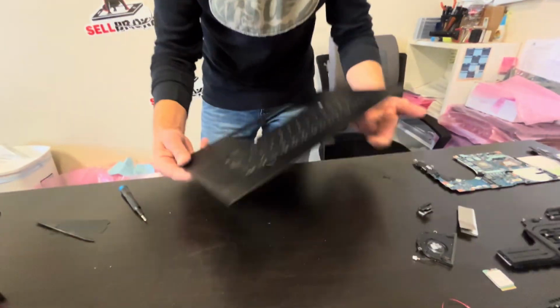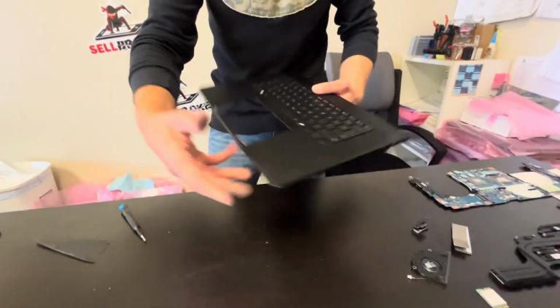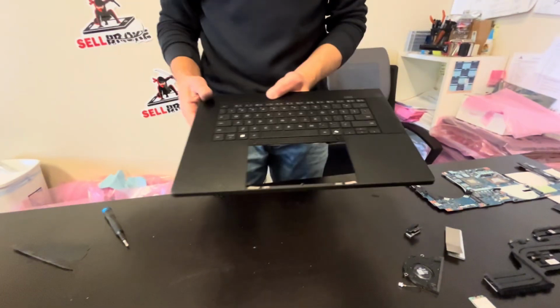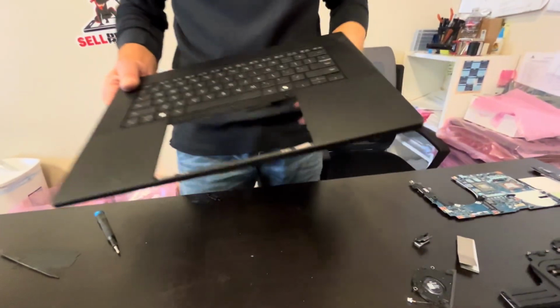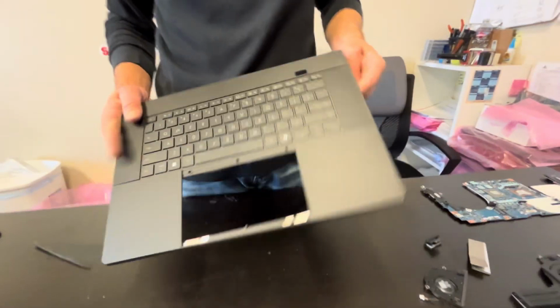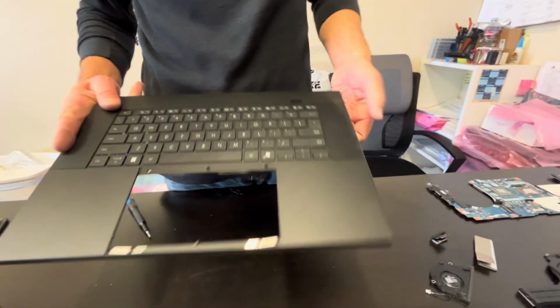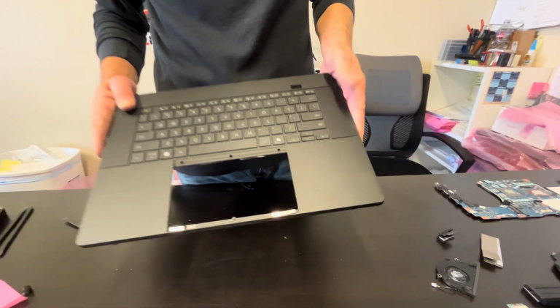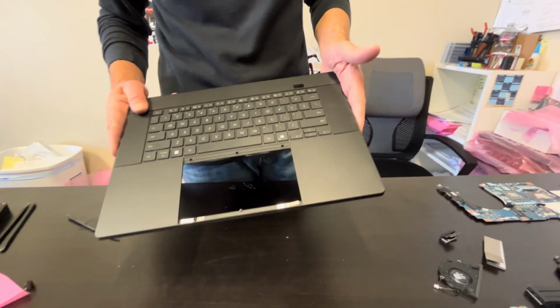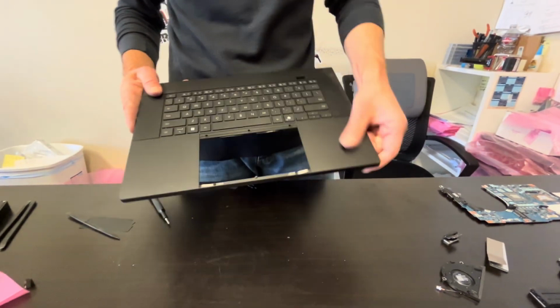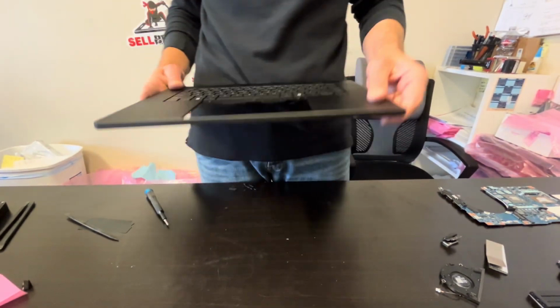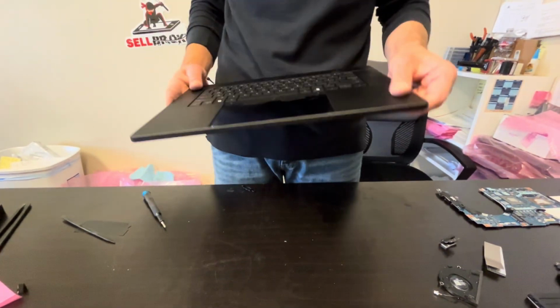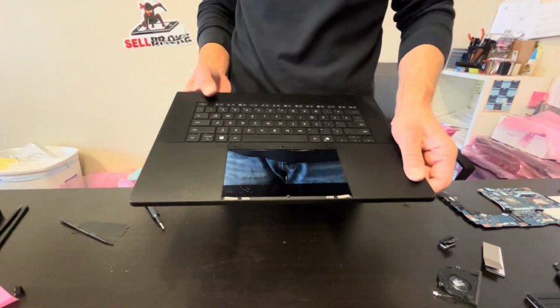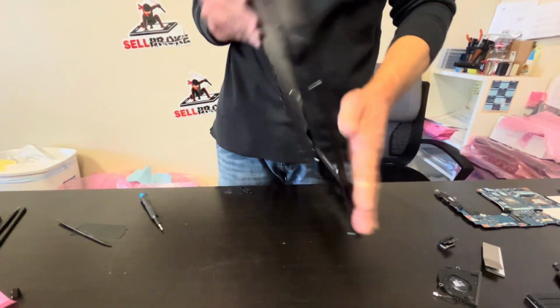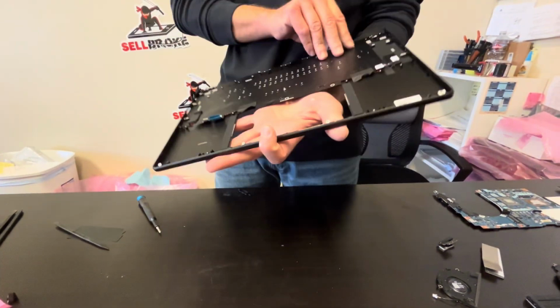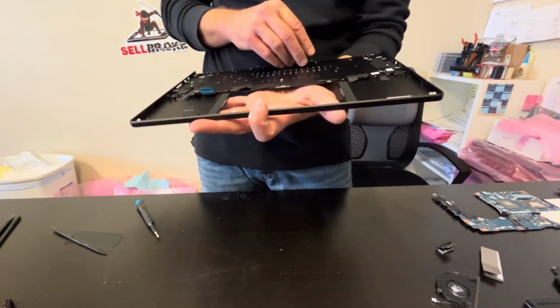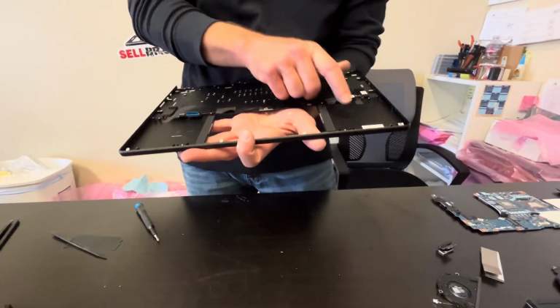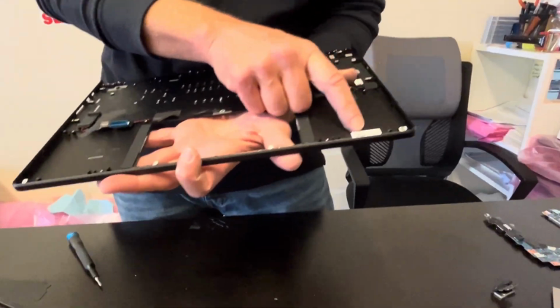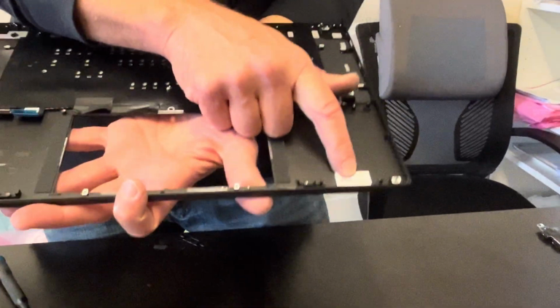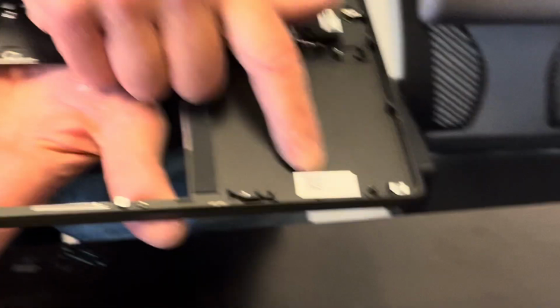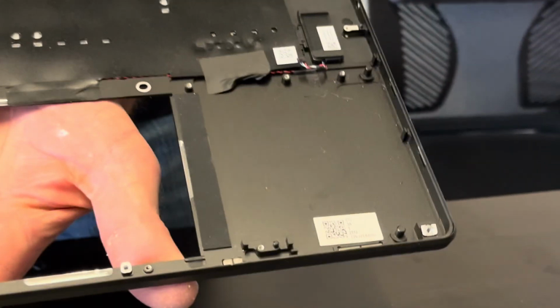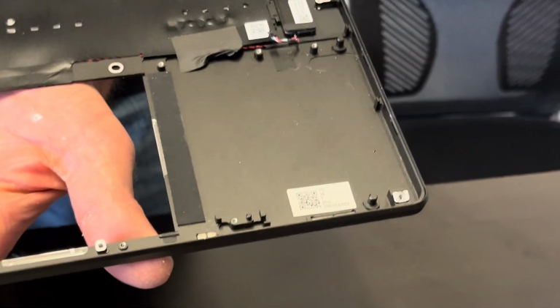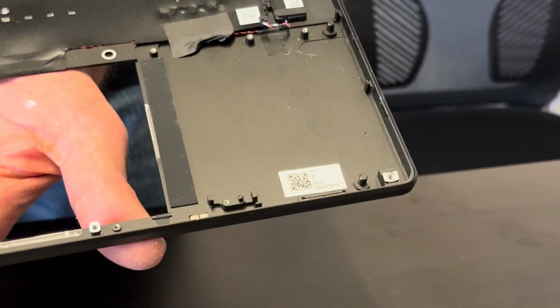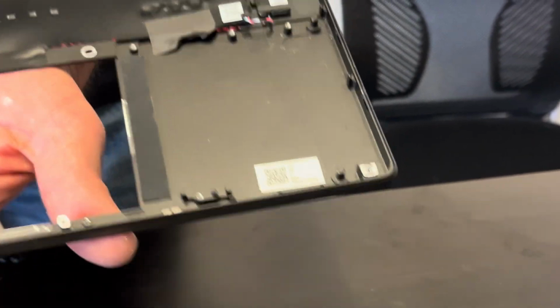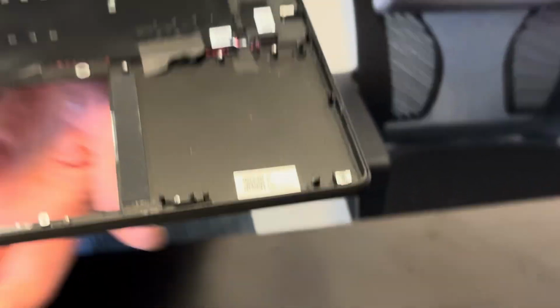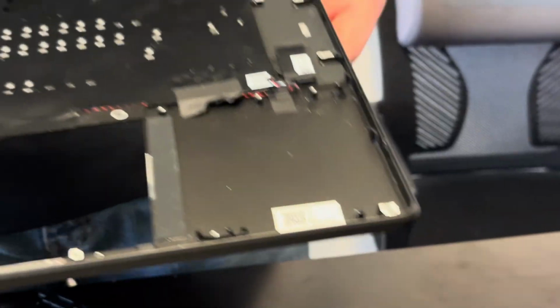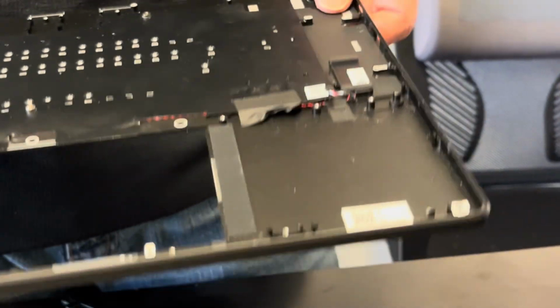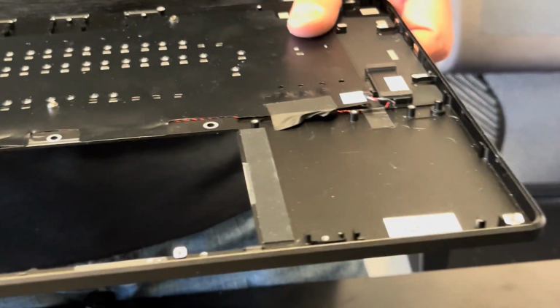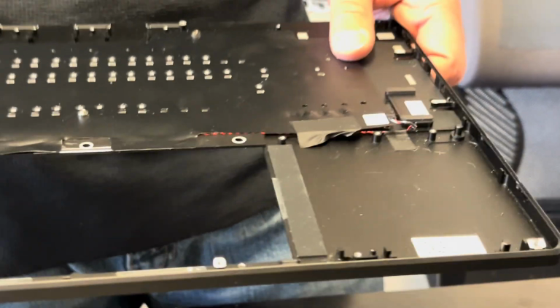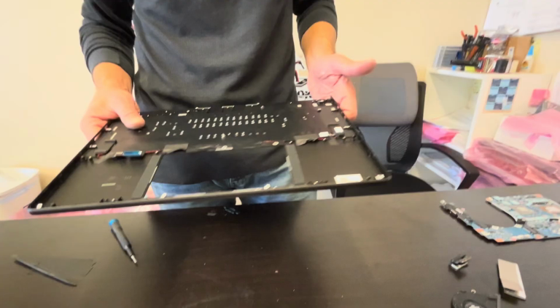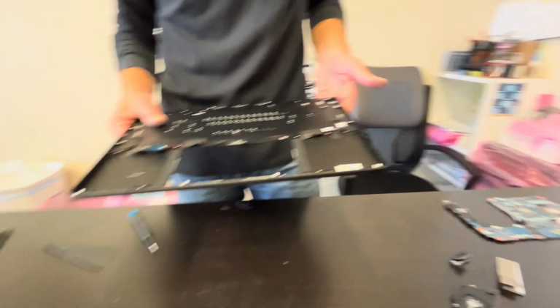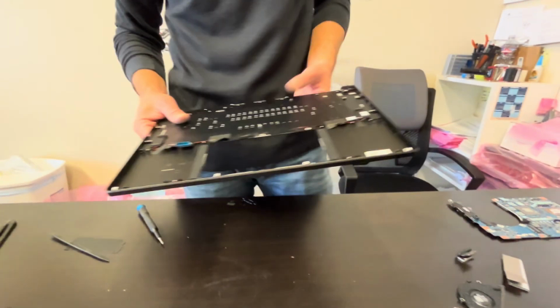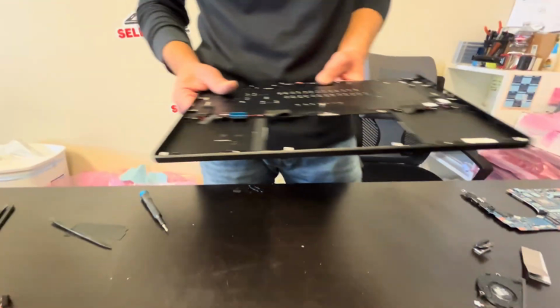That's our palmrest keyboard assembly — here it is all in one piece. Here we have the part number. By the way, if you need parts, check gotlaptopparts.com.